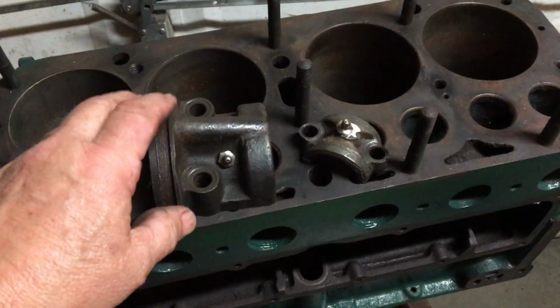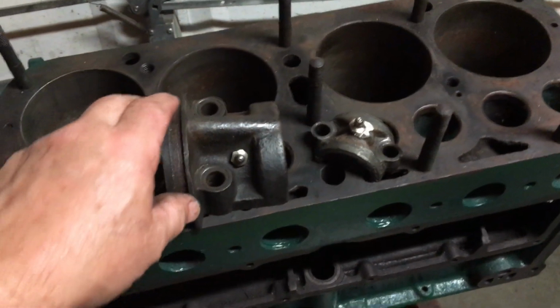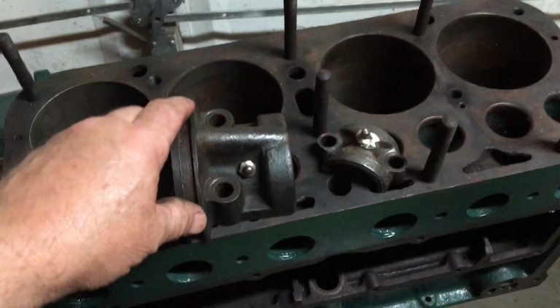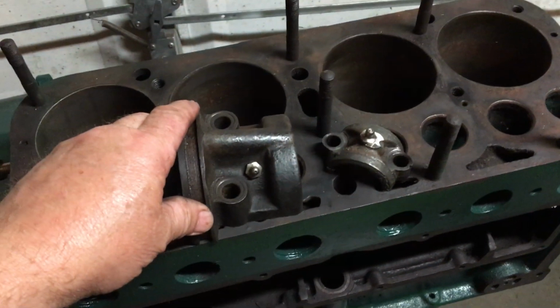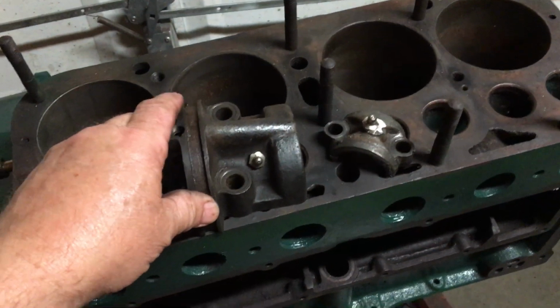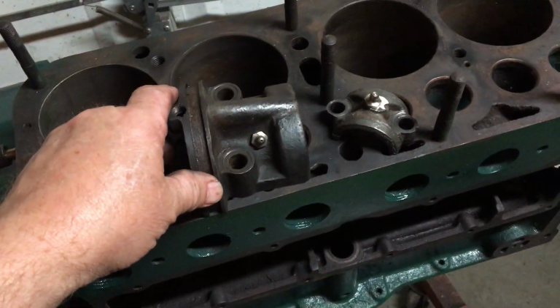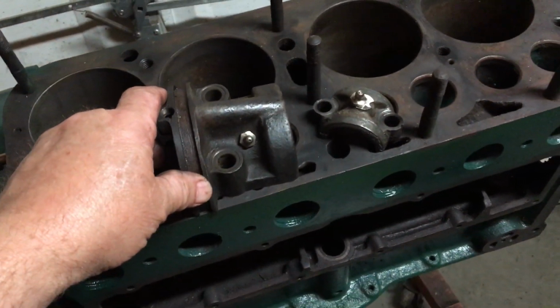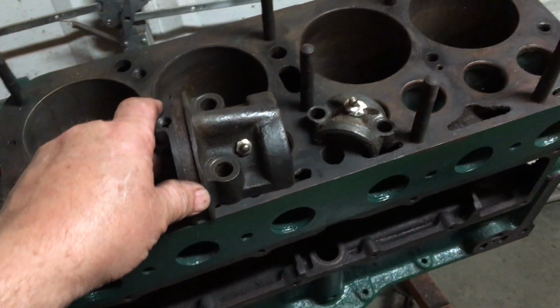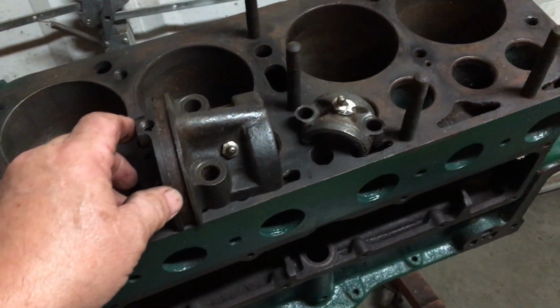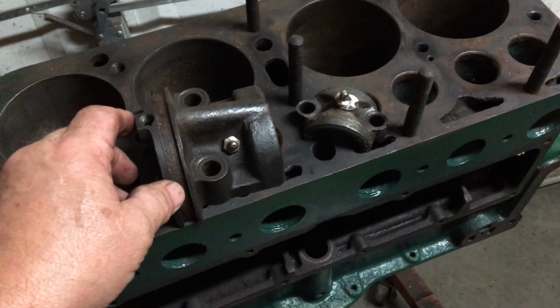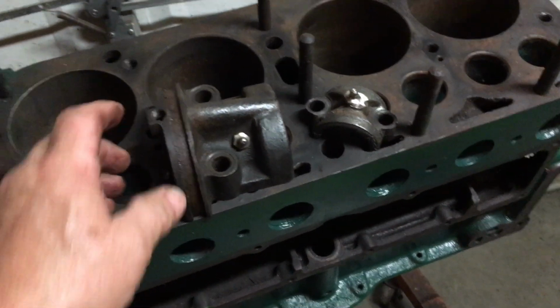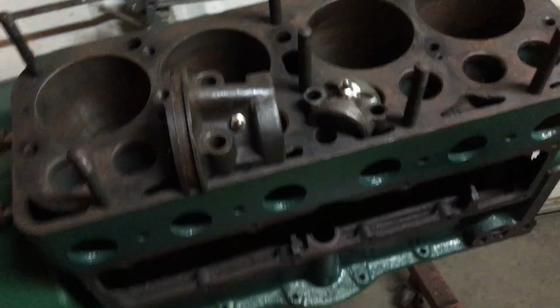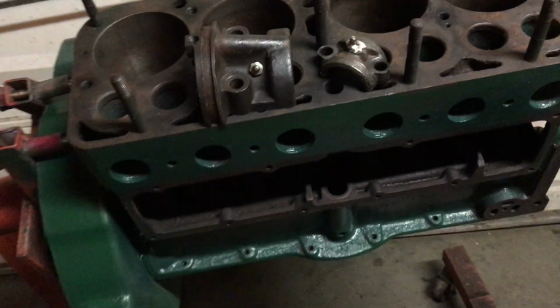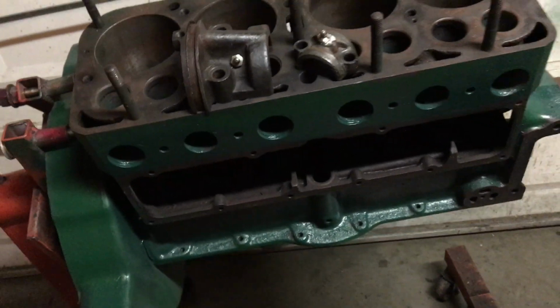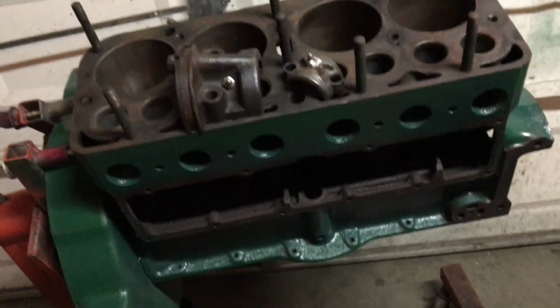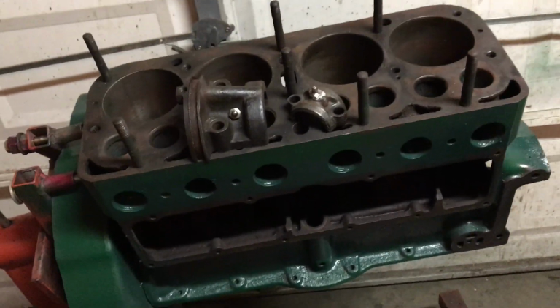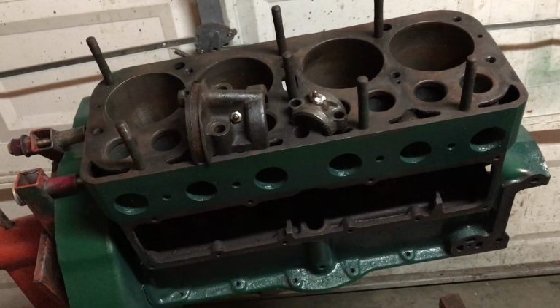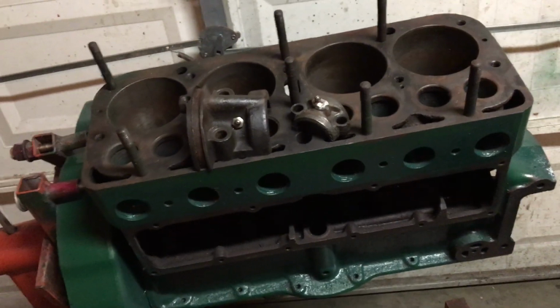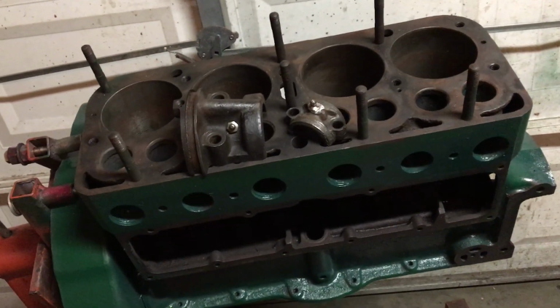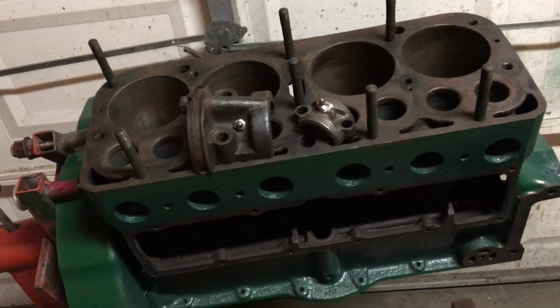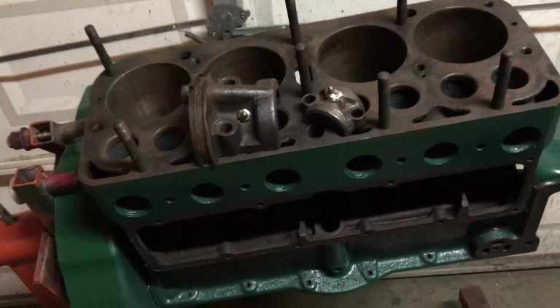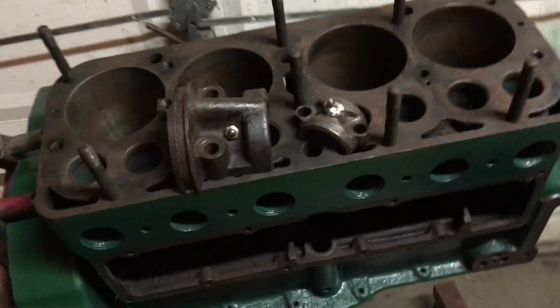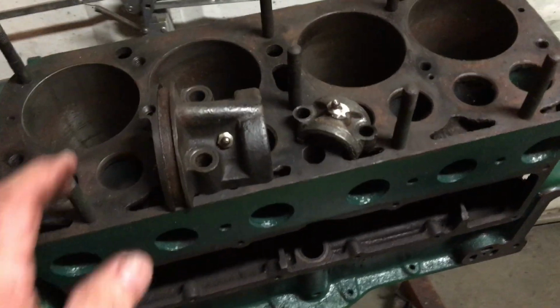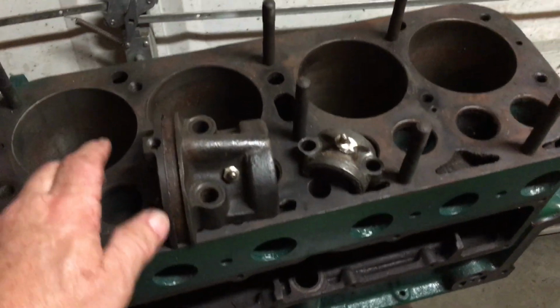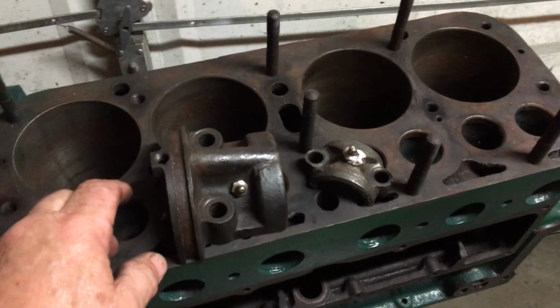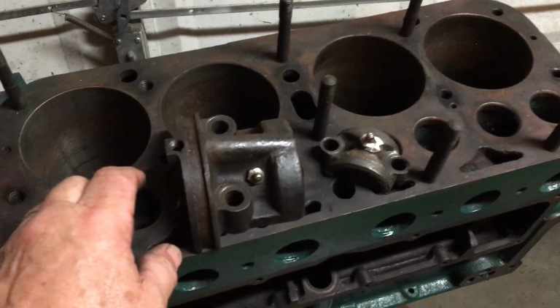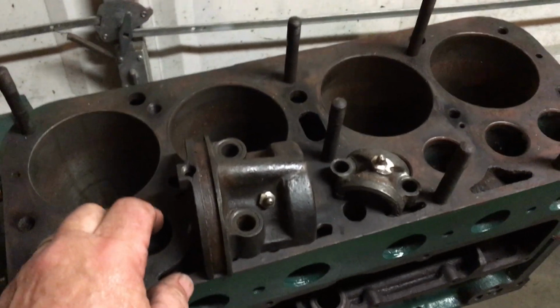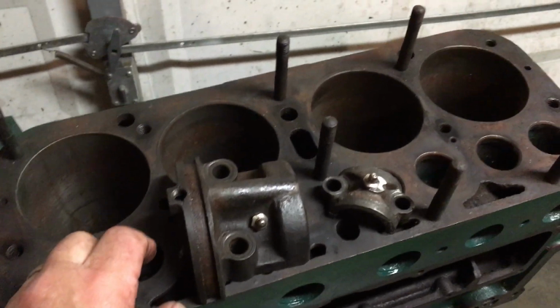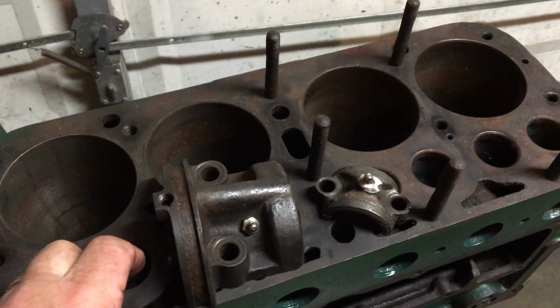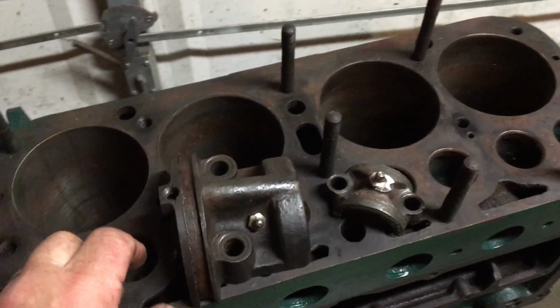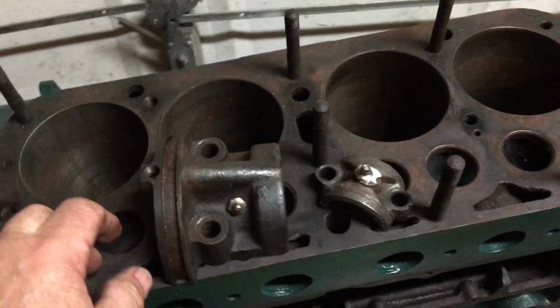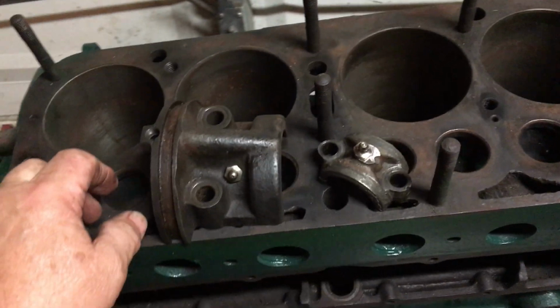Hello there, Grandpa Dan here, with a little update on what's going to be this exposed two-cylinder Model A engine.